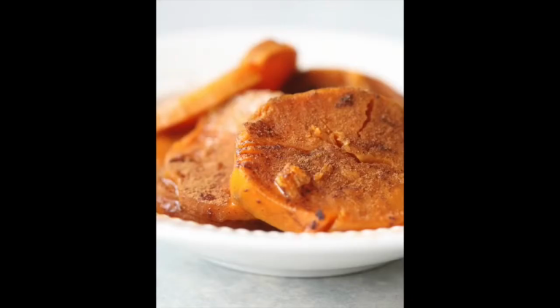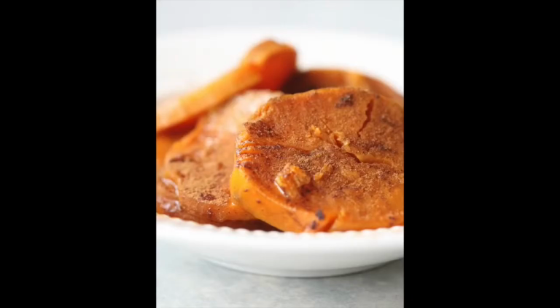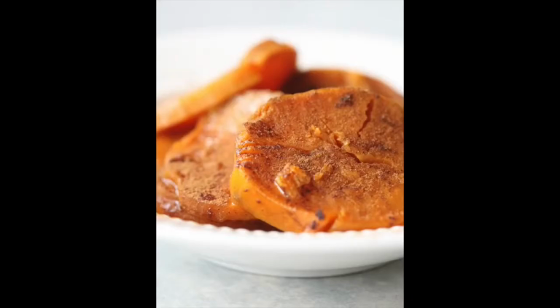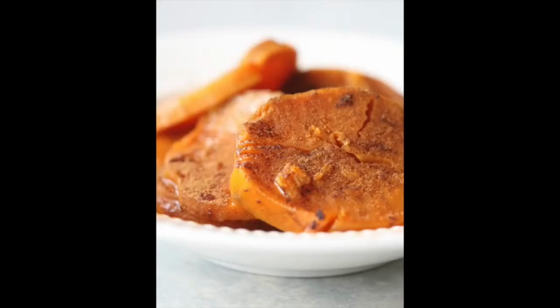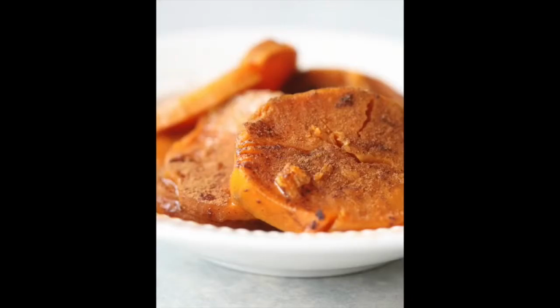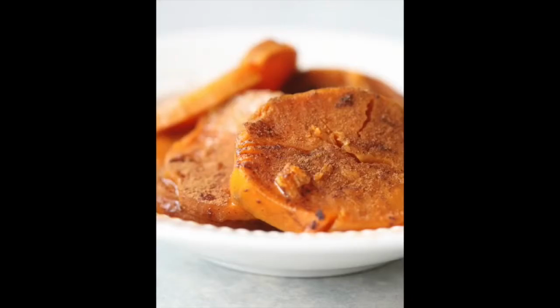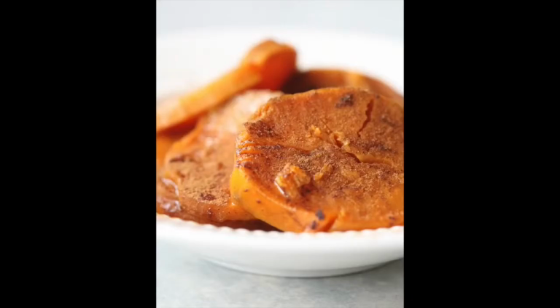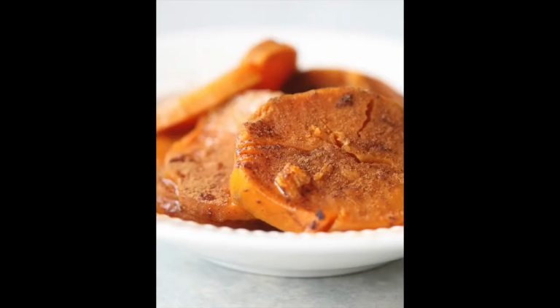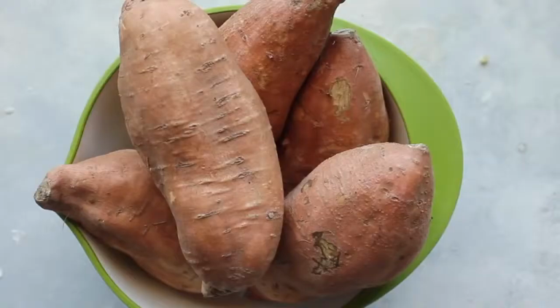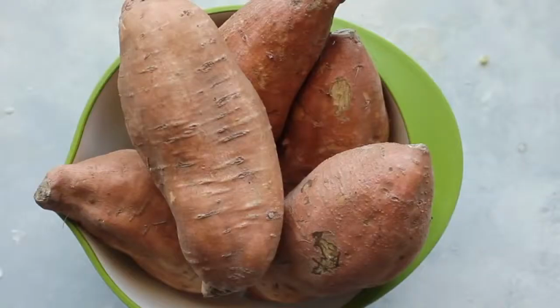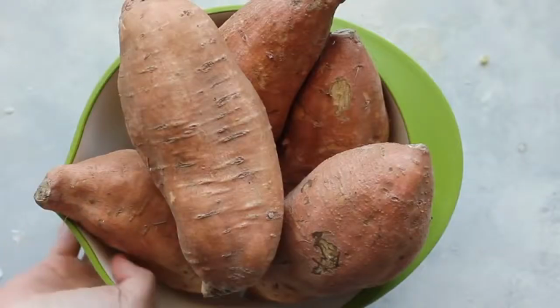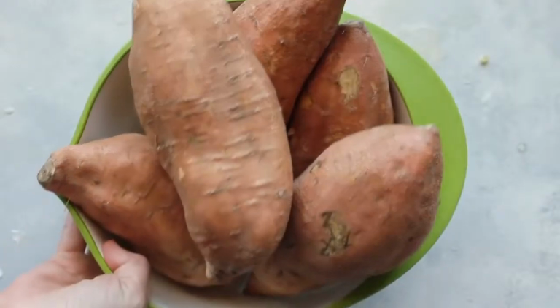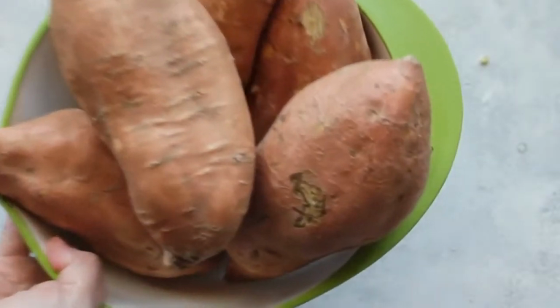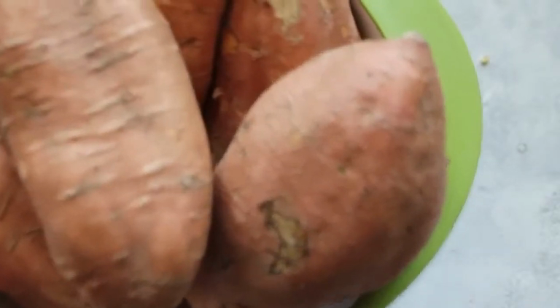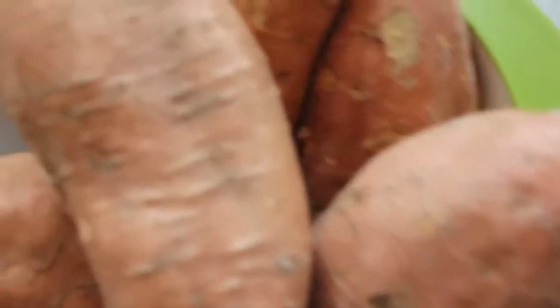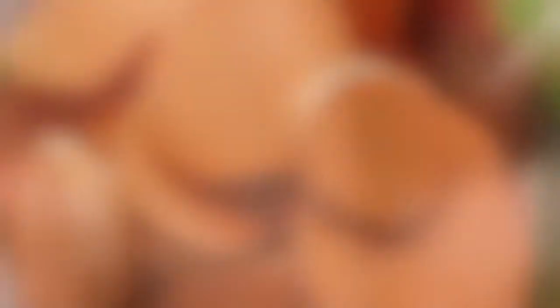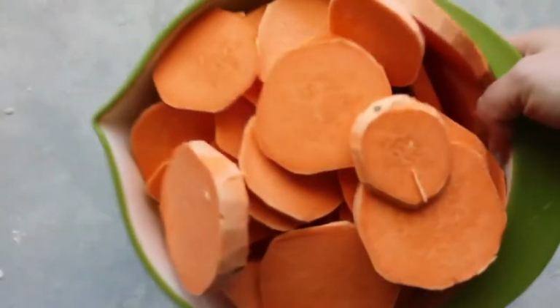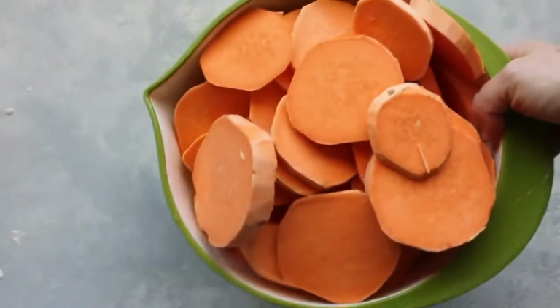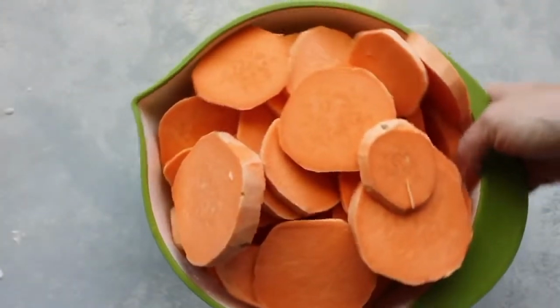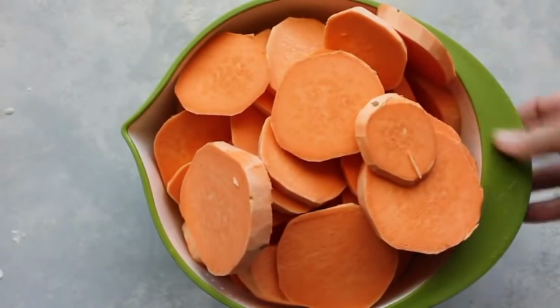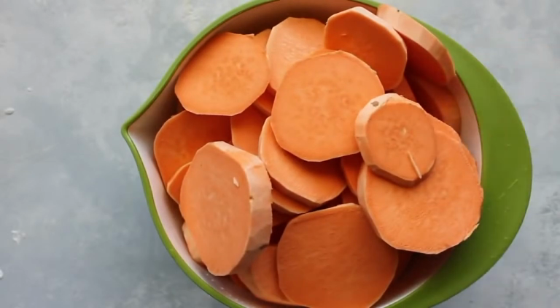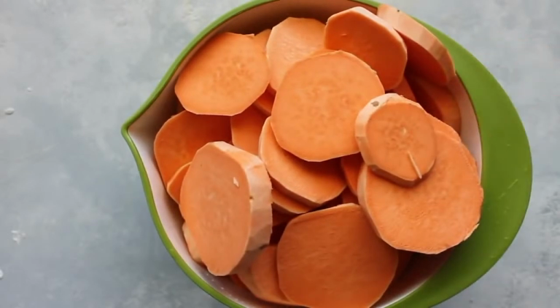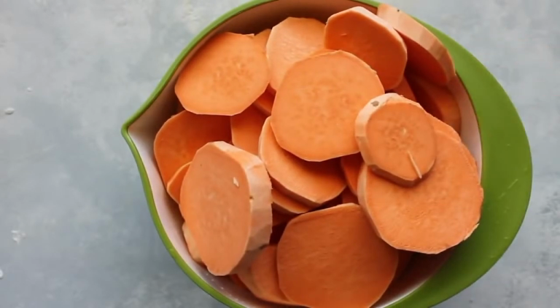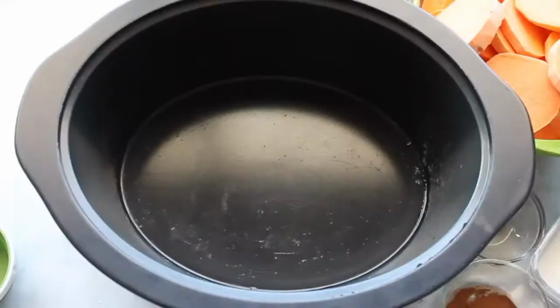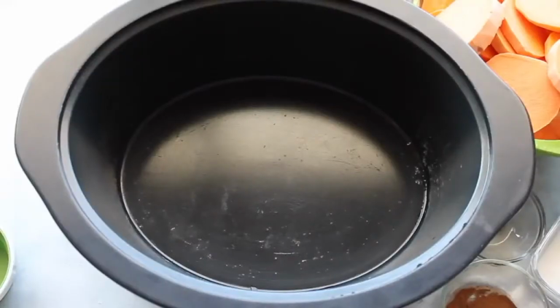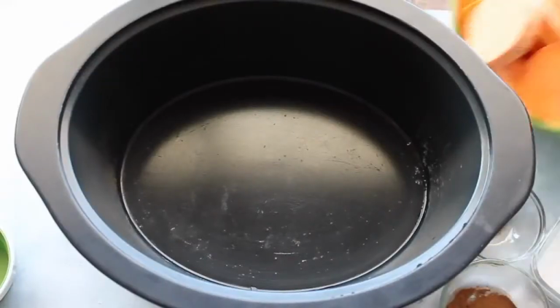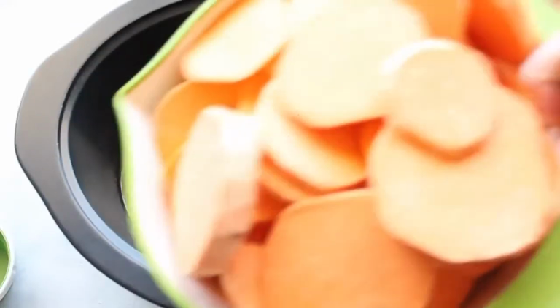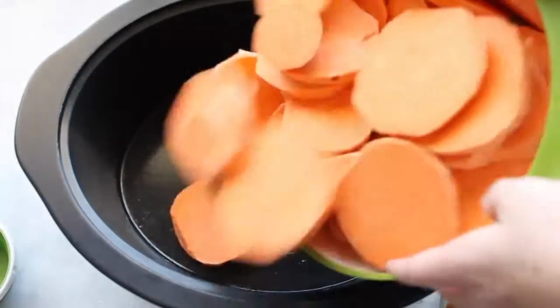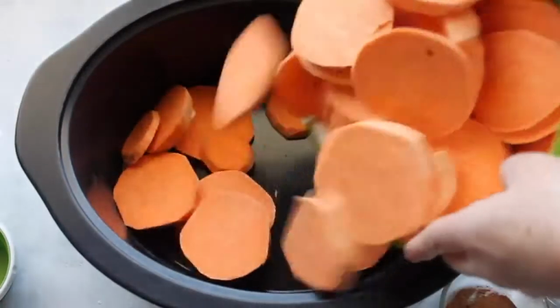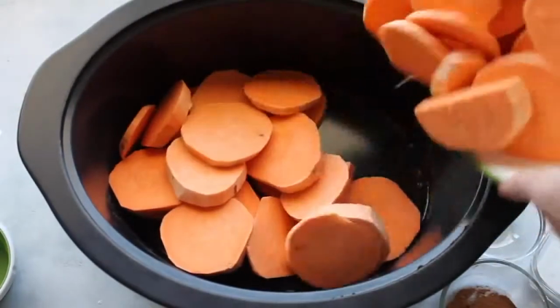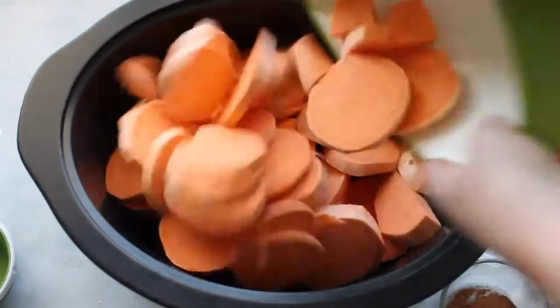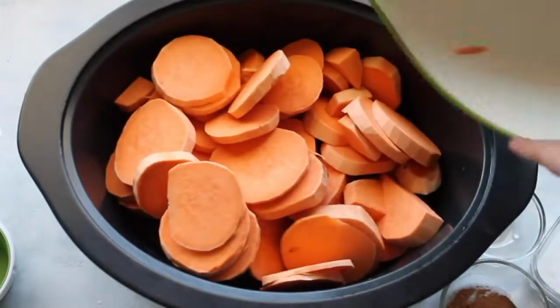The last recipe is slow cooker candied yams. This recipe calls for four large yams or seven small ones — just peel them and chop them up, then throw them into your slow cooker.